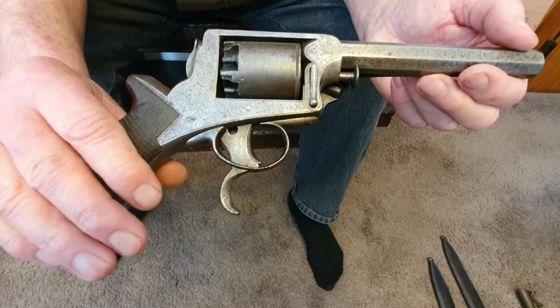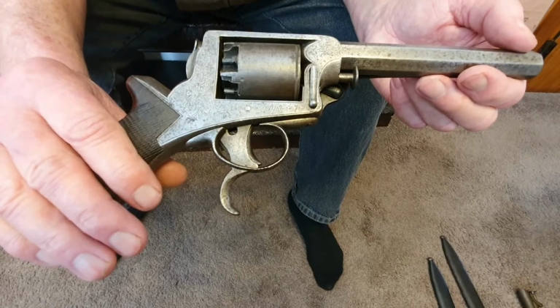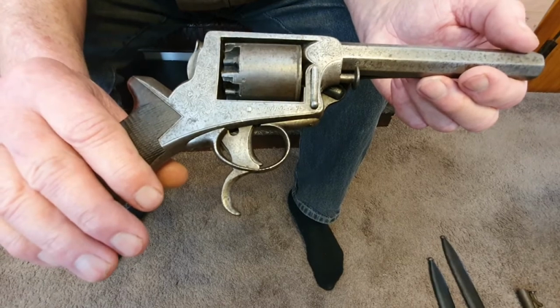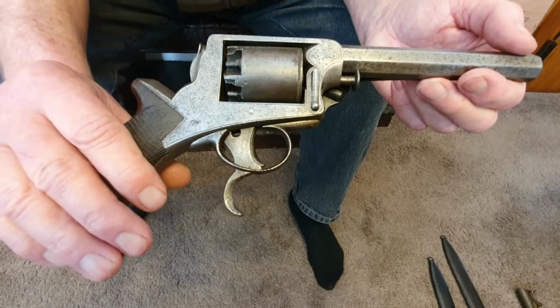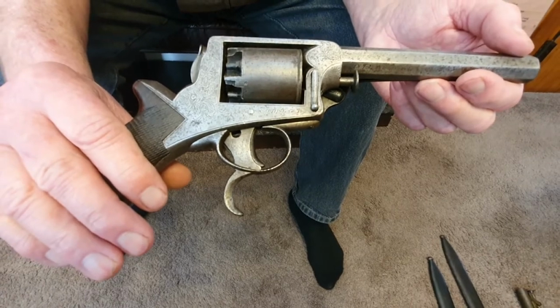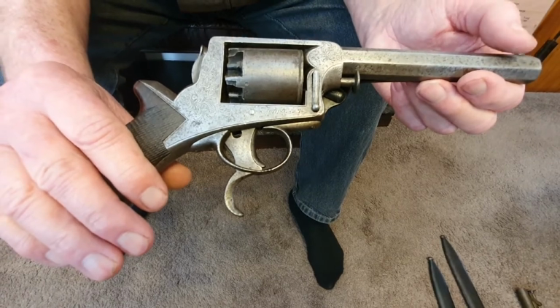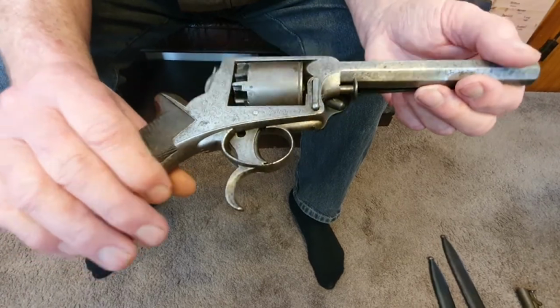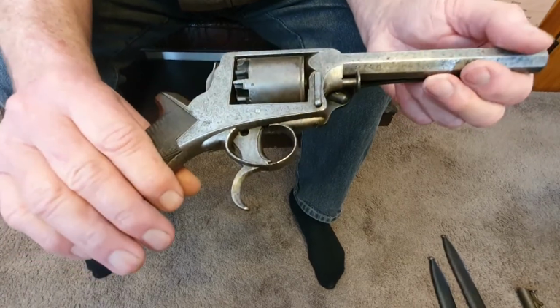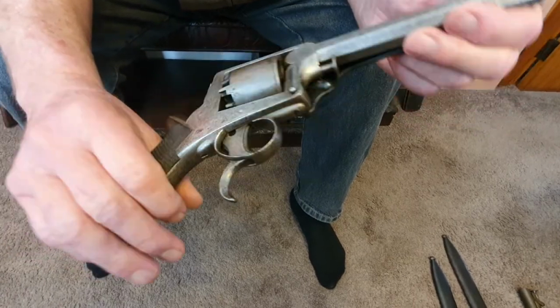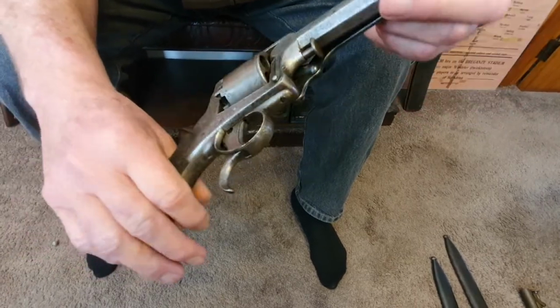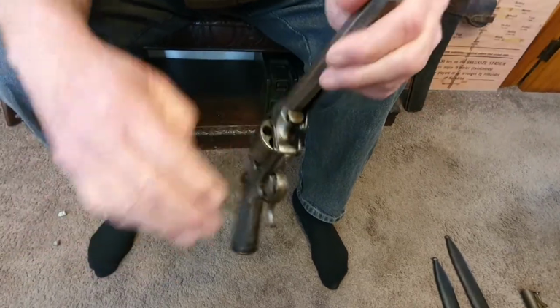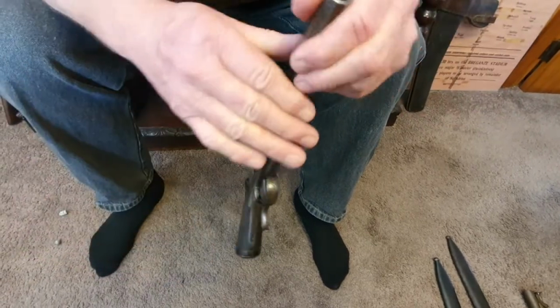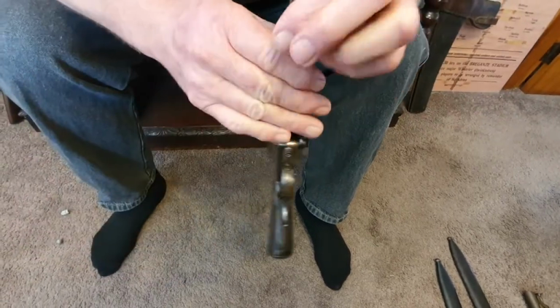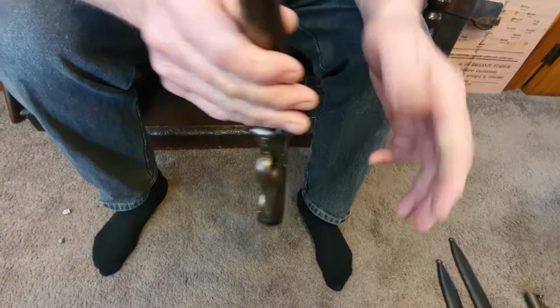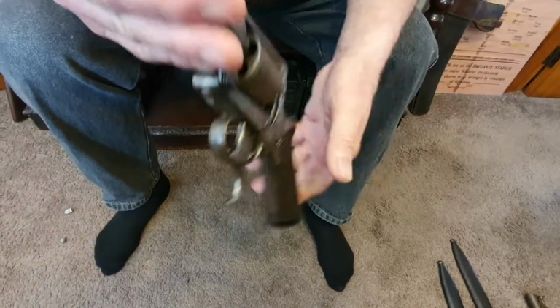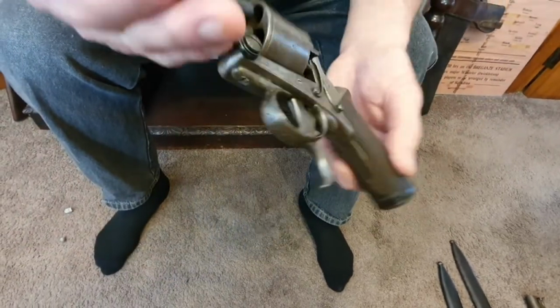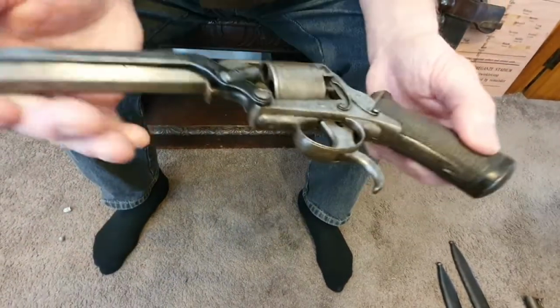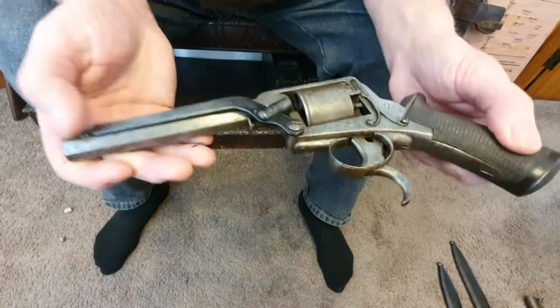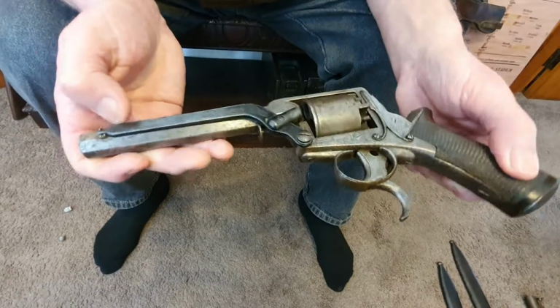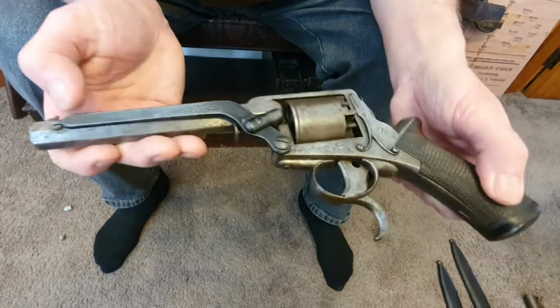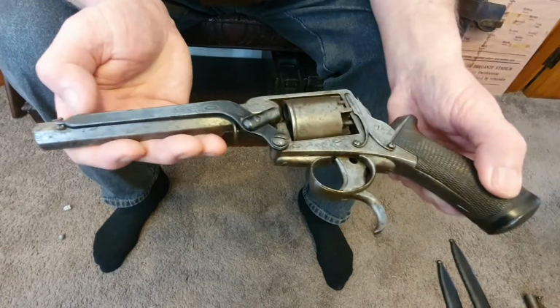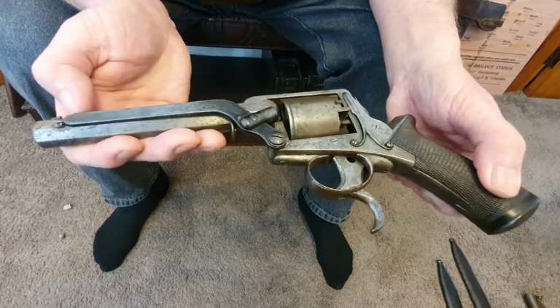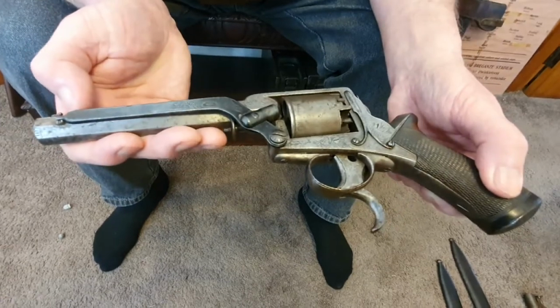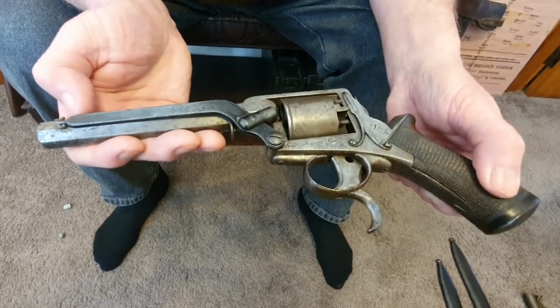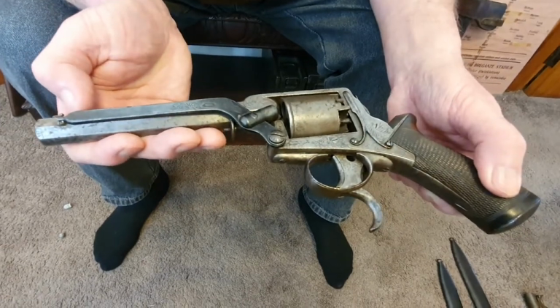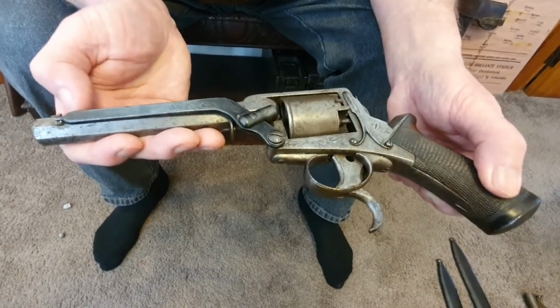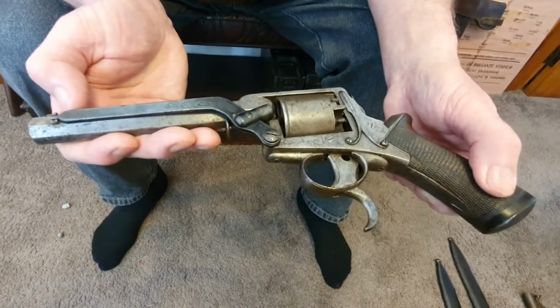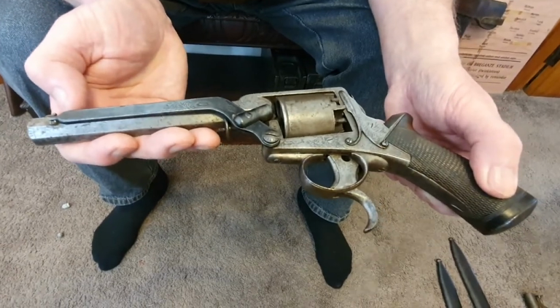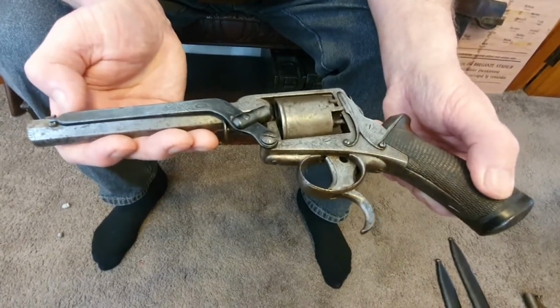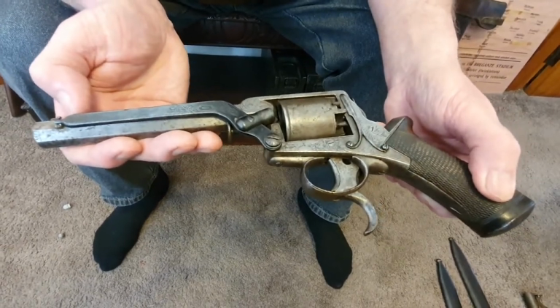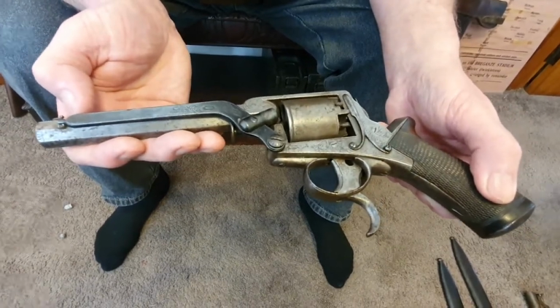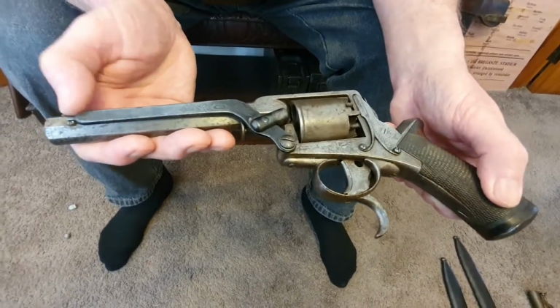That's about it on that gun. I can't think of any other salient points about it.